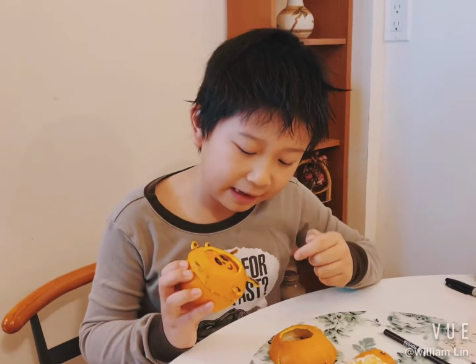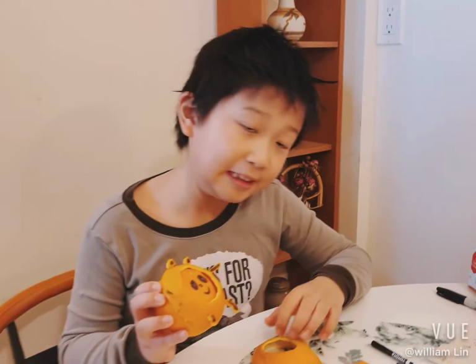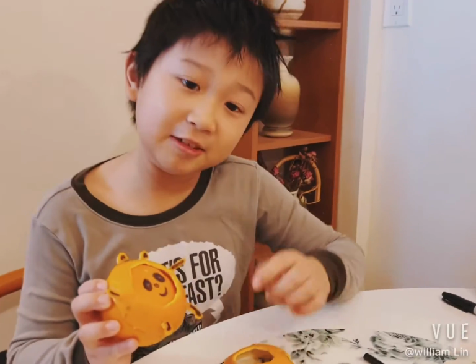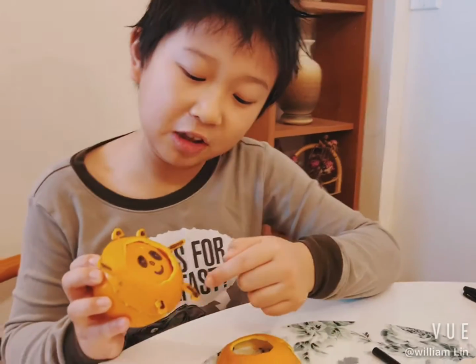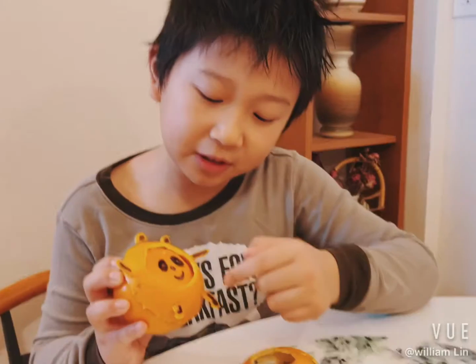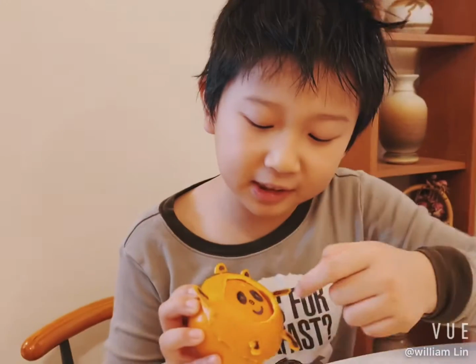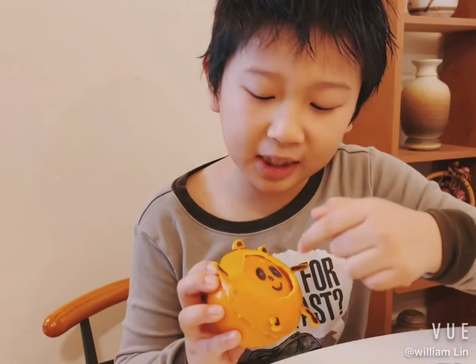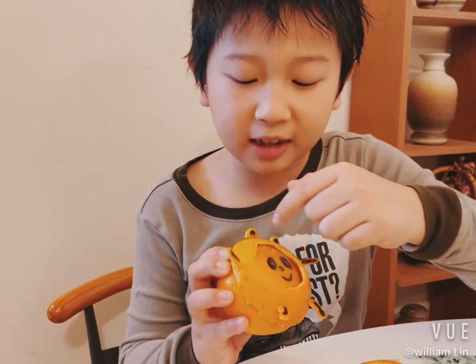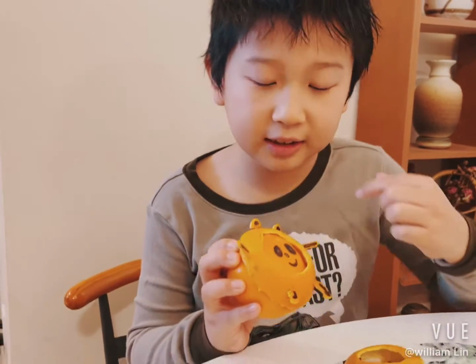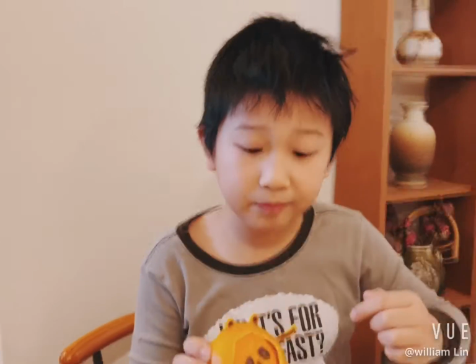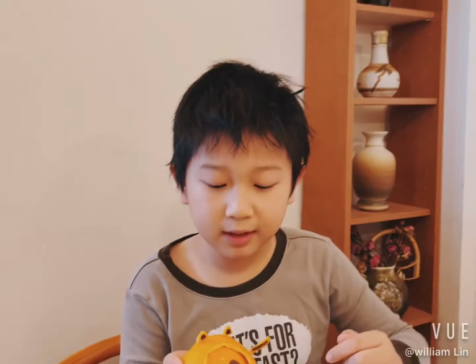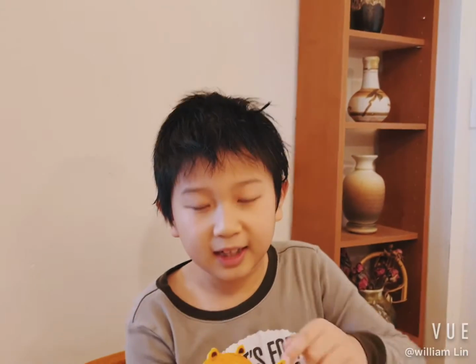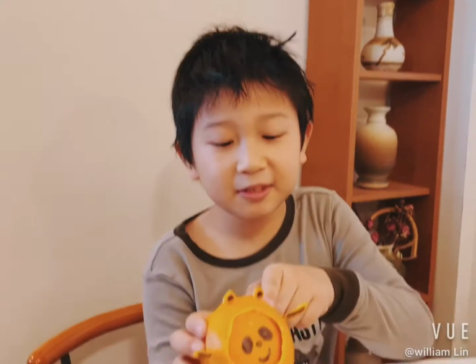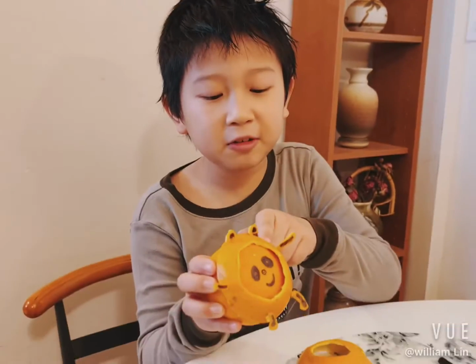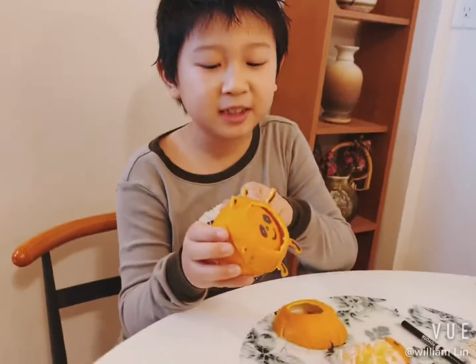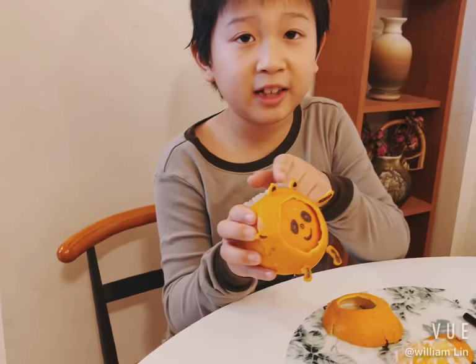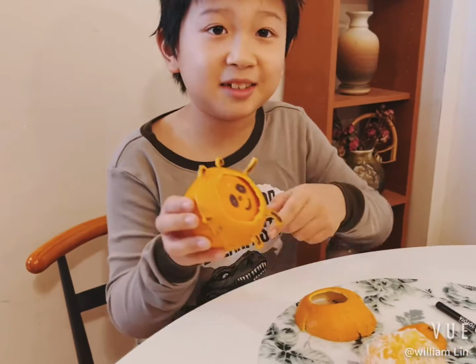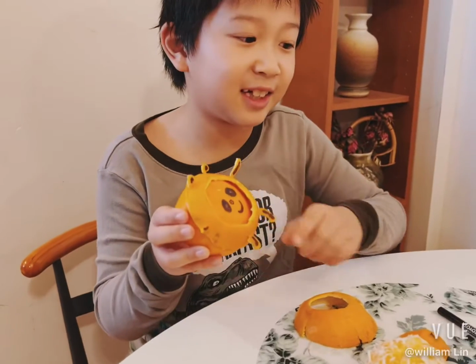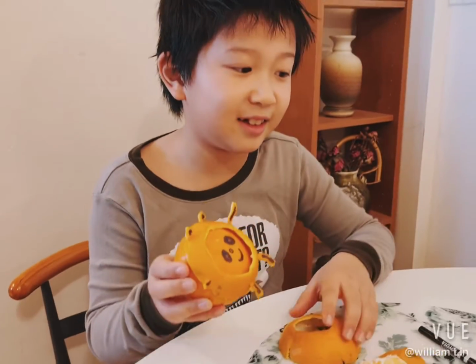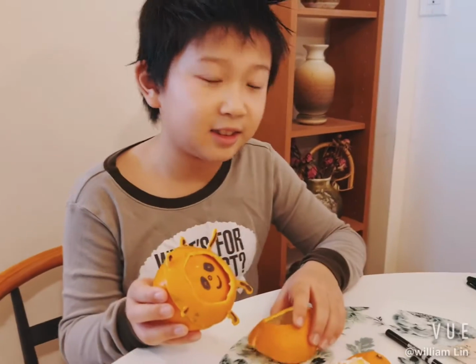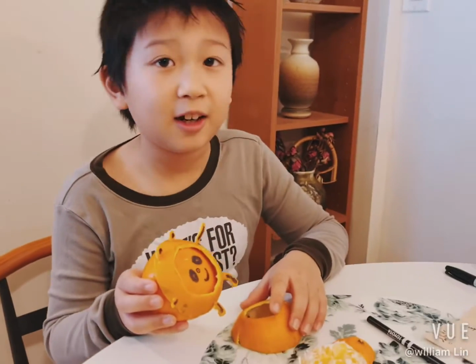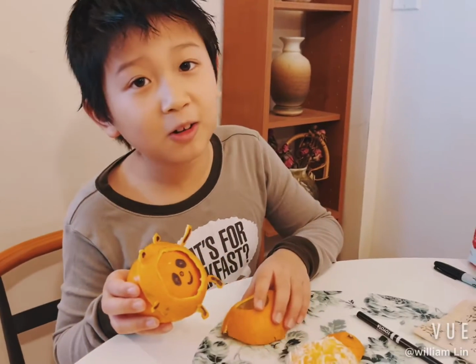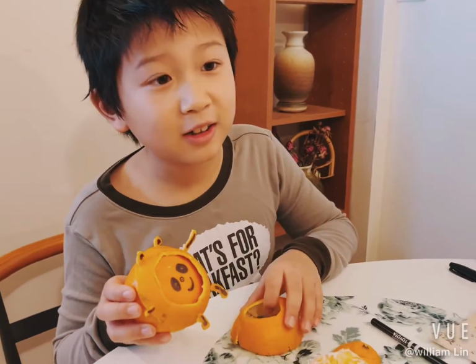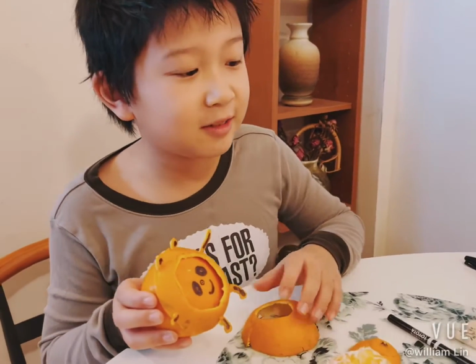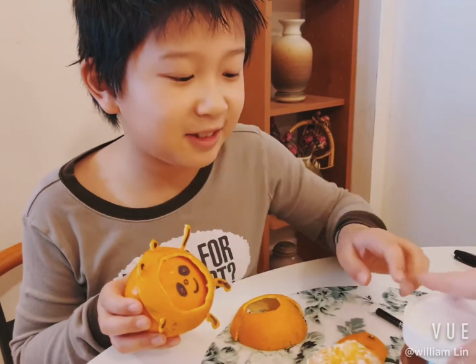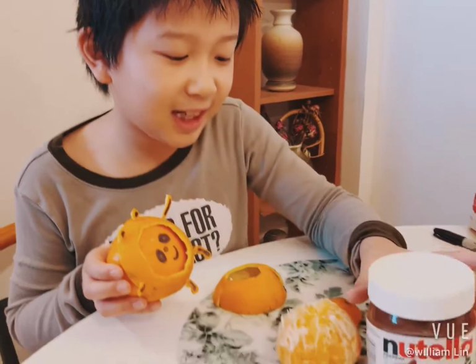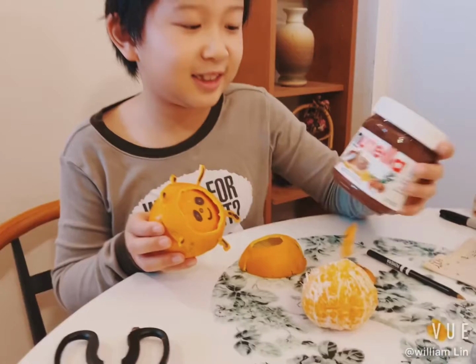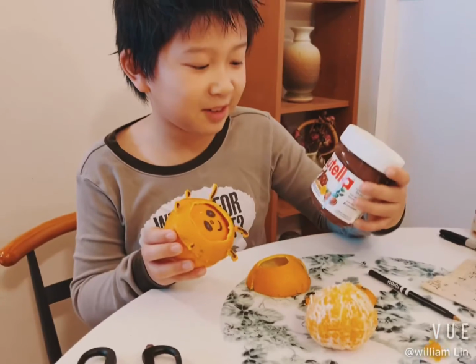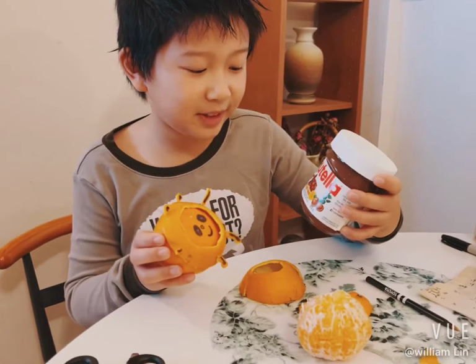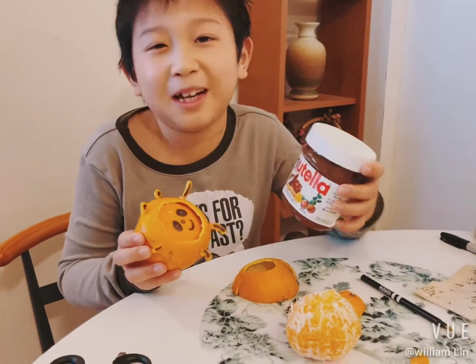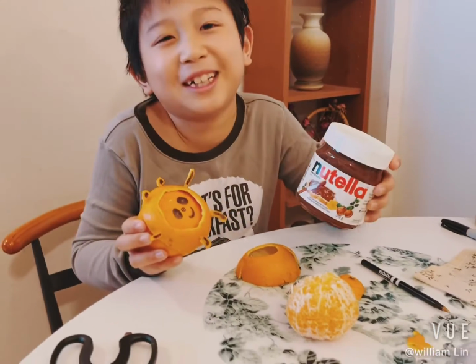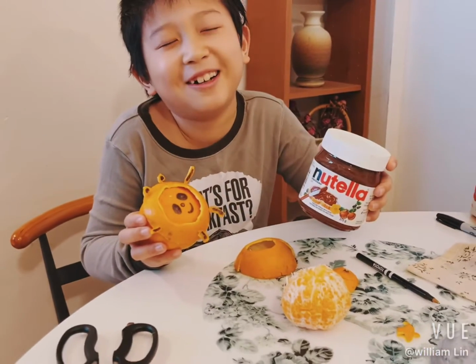And you can use a sharpie to draw these legs, eyes, and stuff. And I use toothpicks to connect them together. Or you could use Nutella instead of a sharpie, but that would be kind of harder.